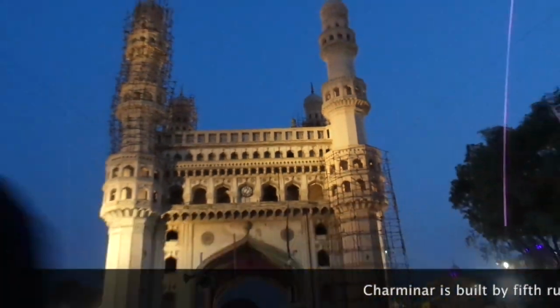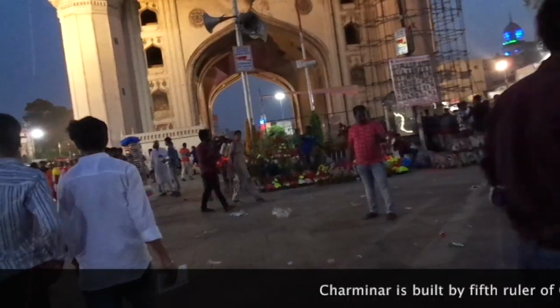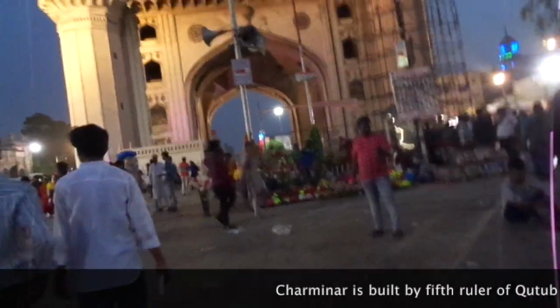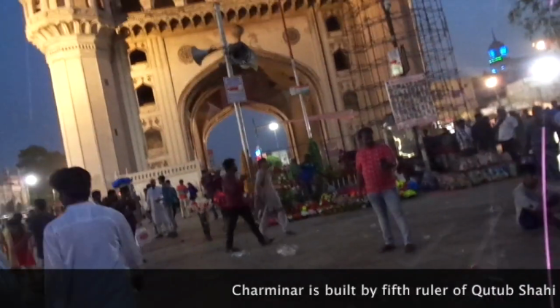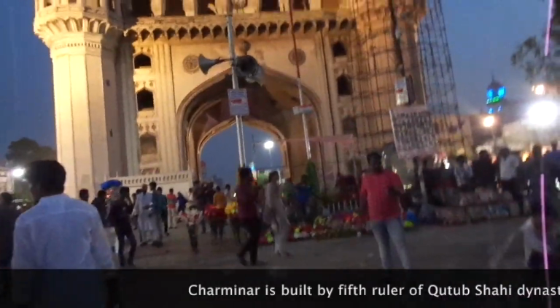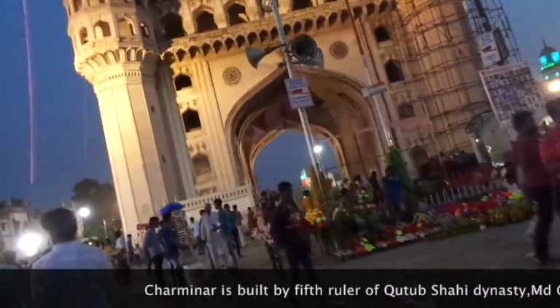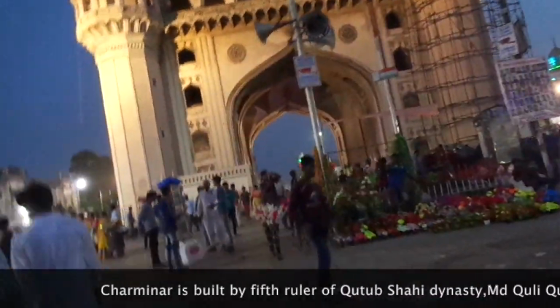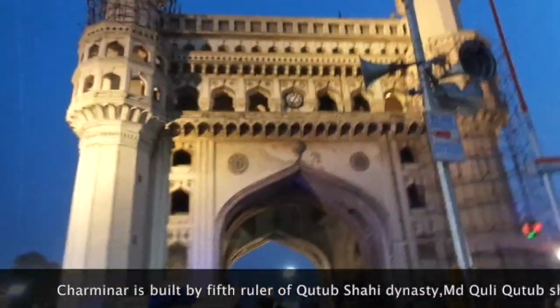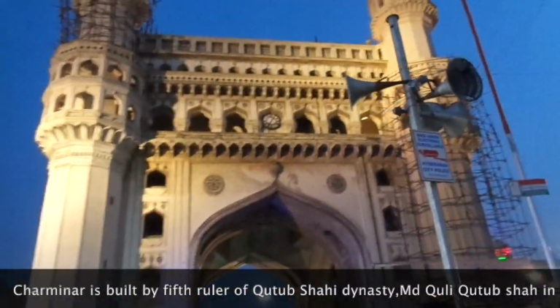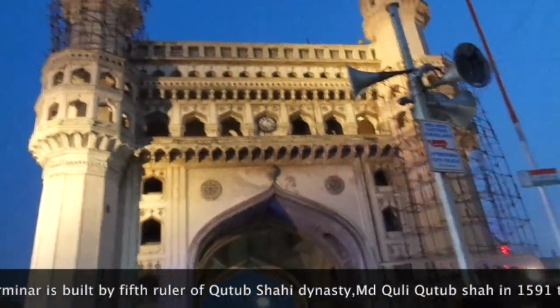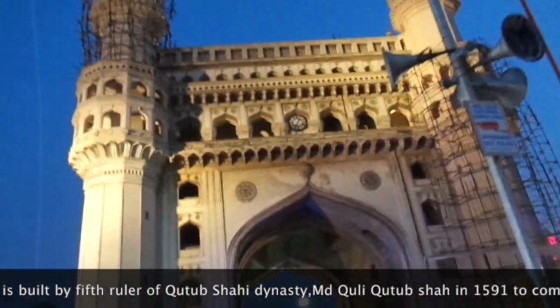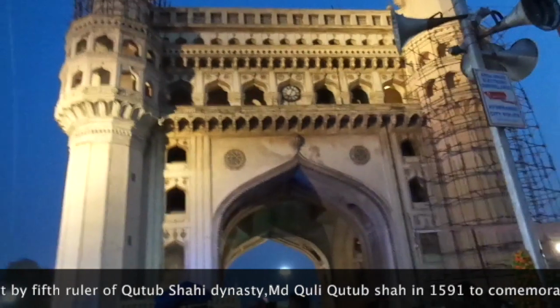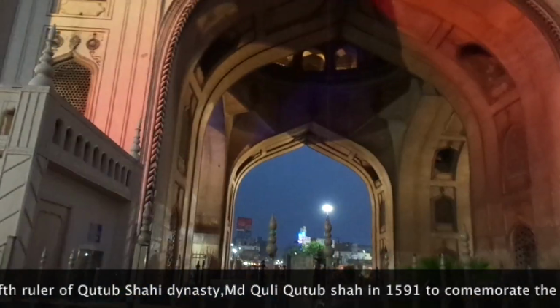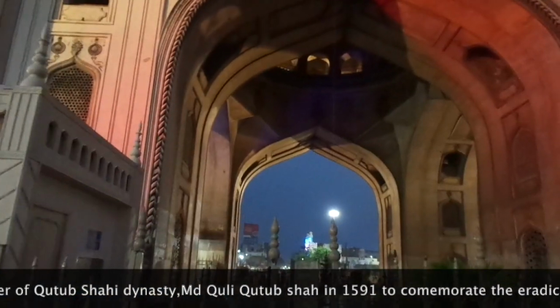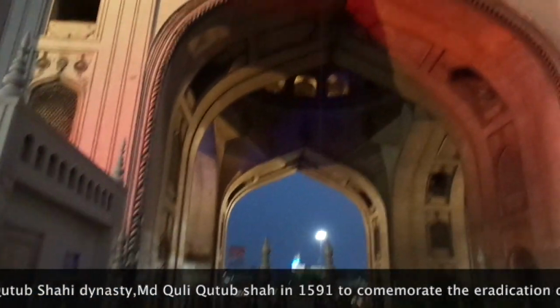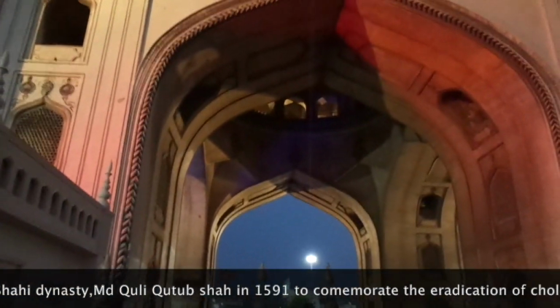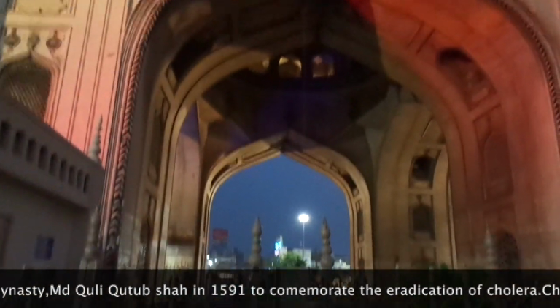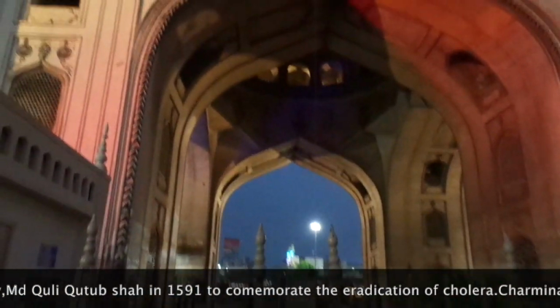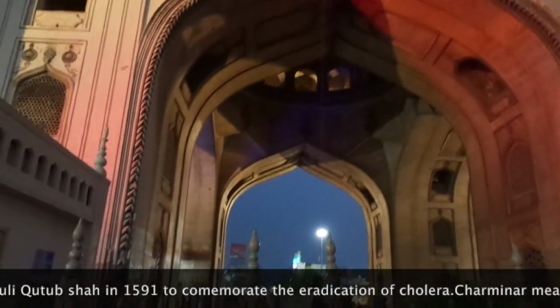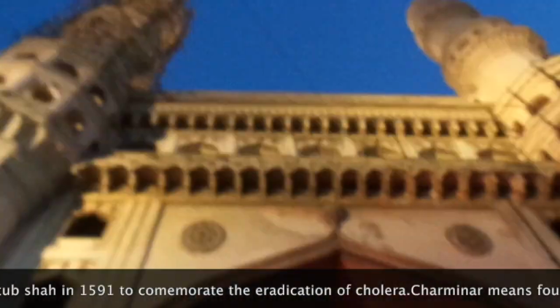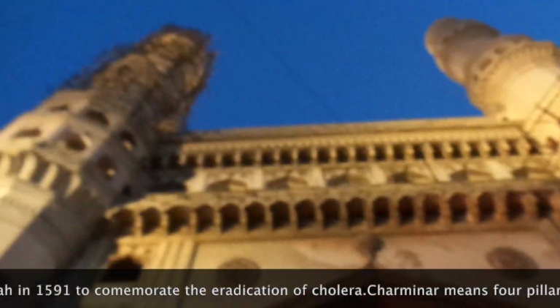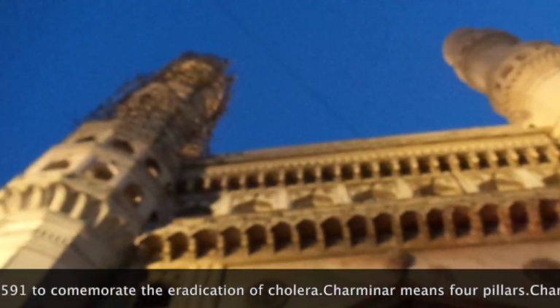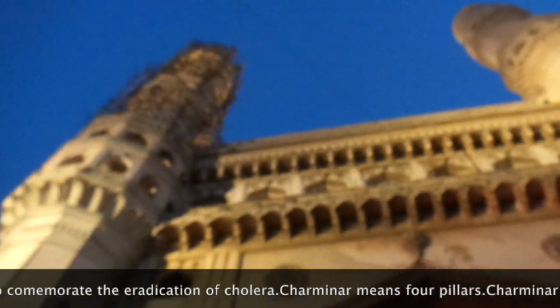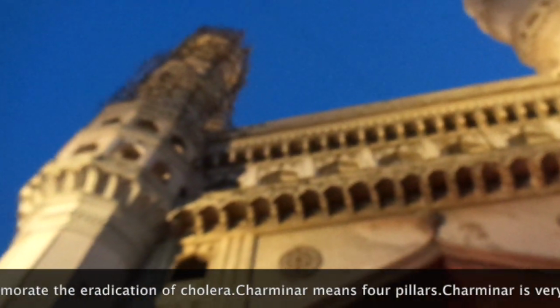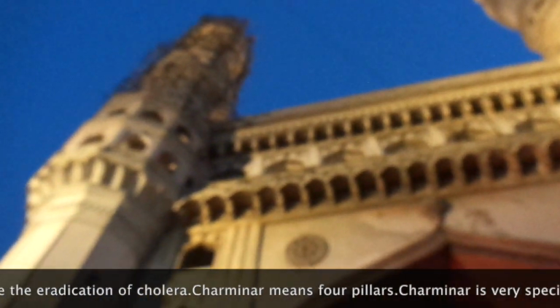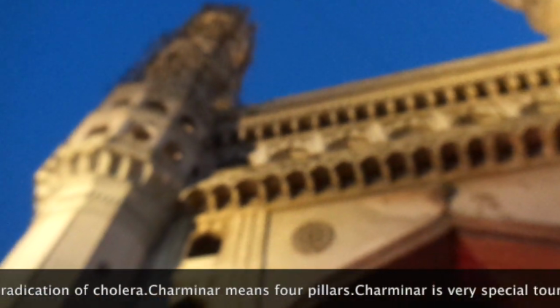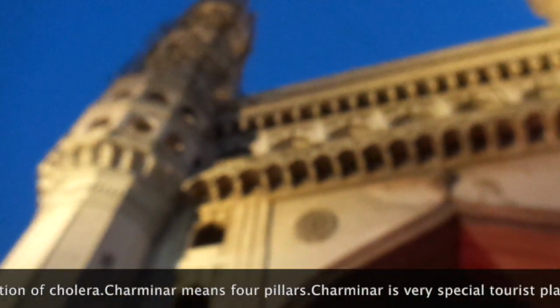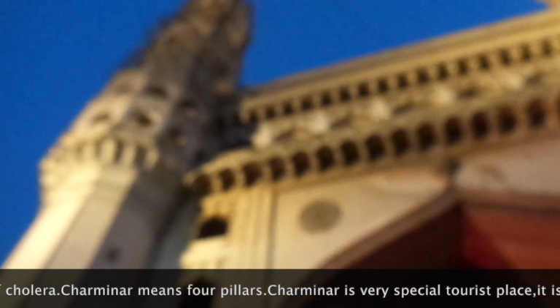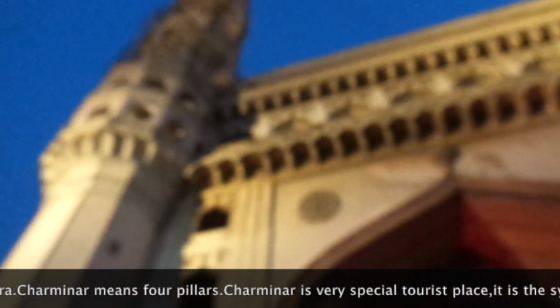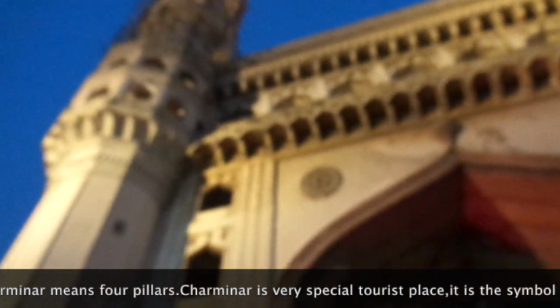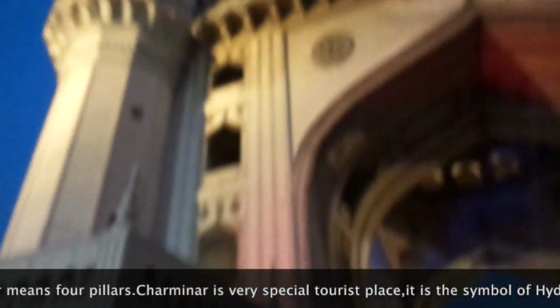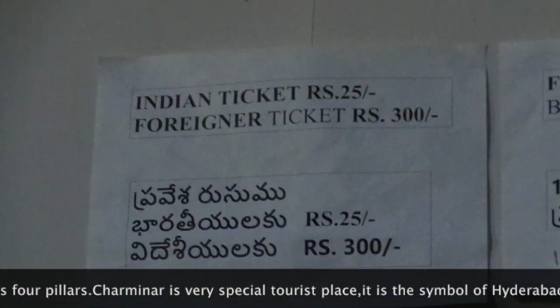The time is 7 pm, so we cannot go inside the Charminar. Here we can see the entry fee ticket prices for foreigners and Indians.